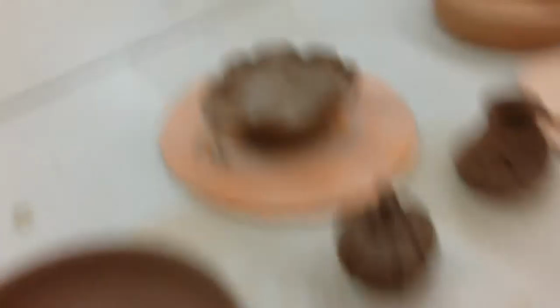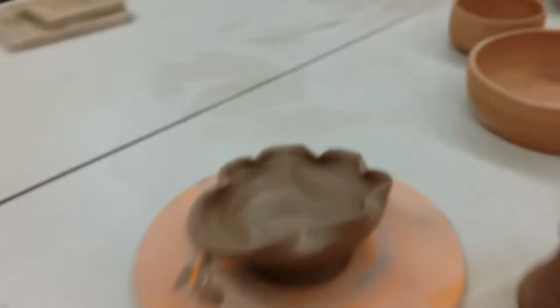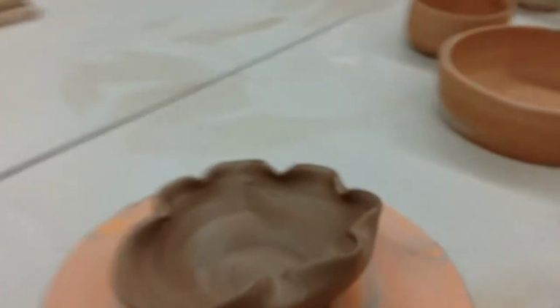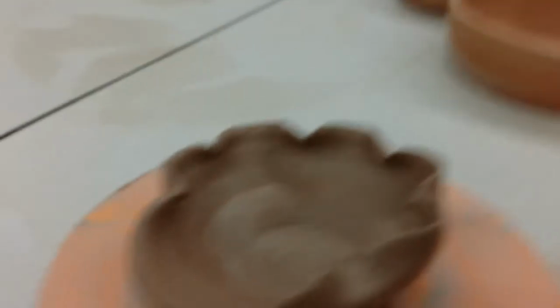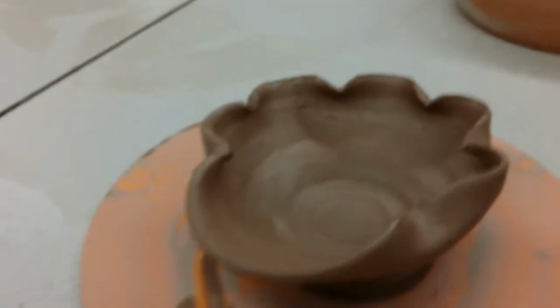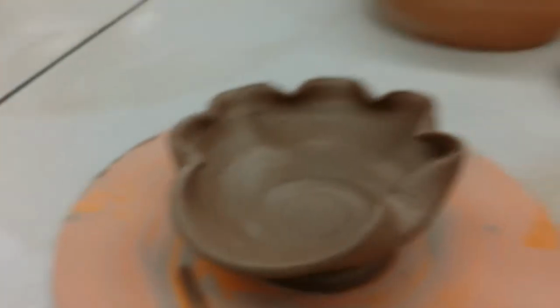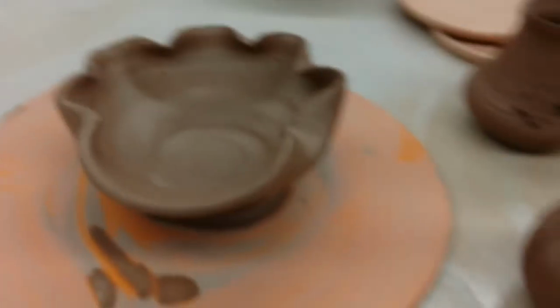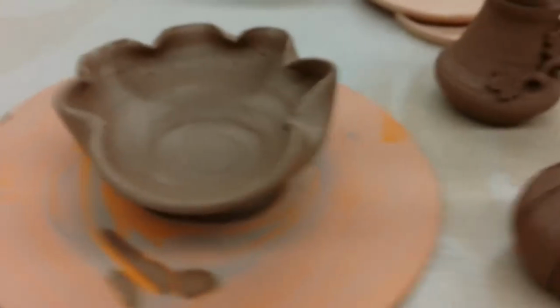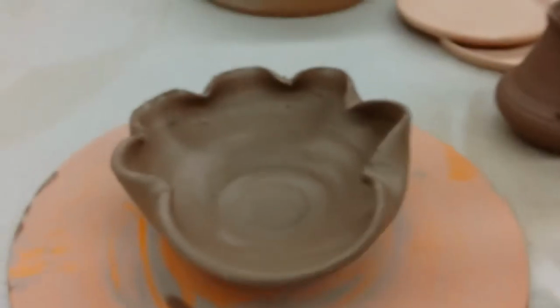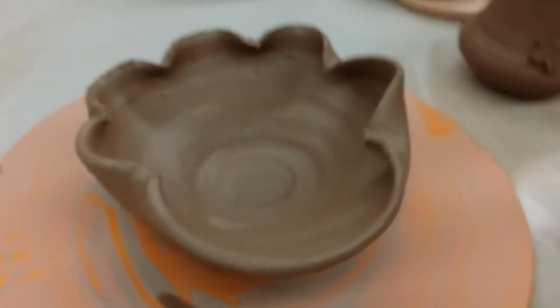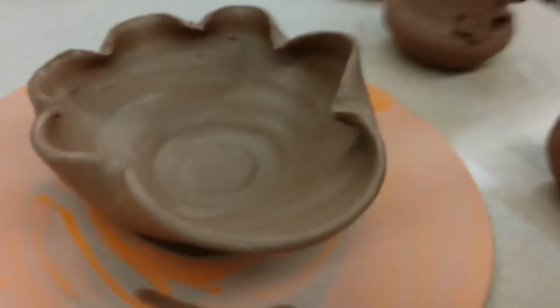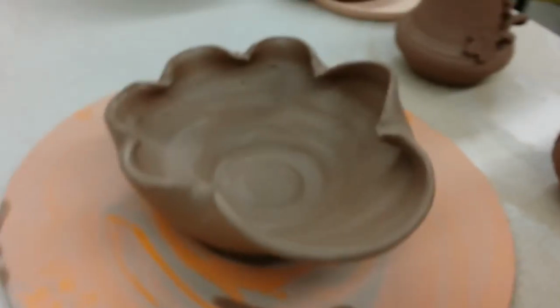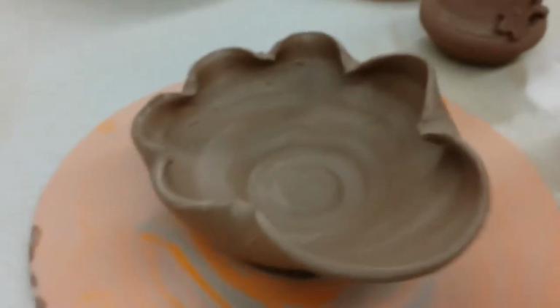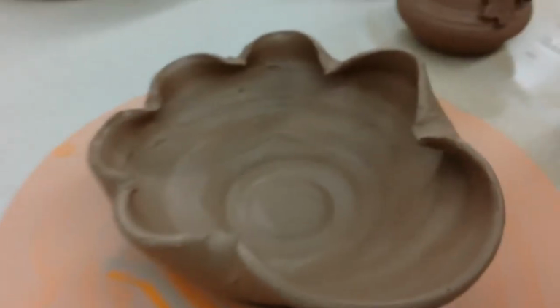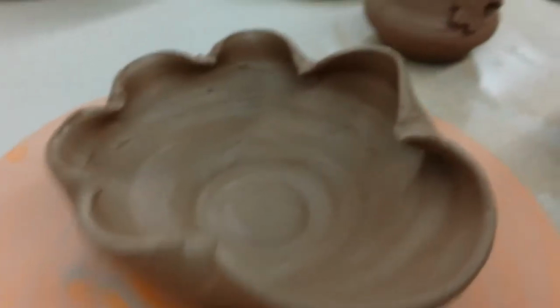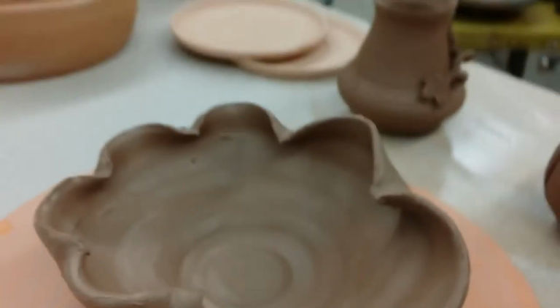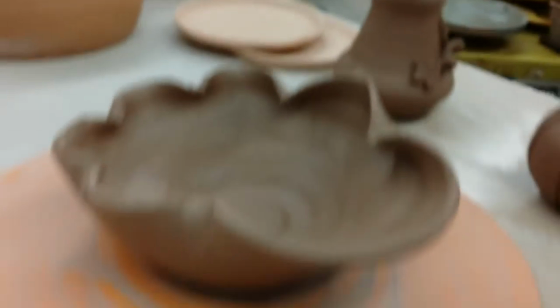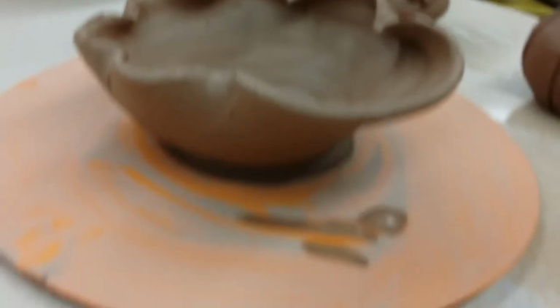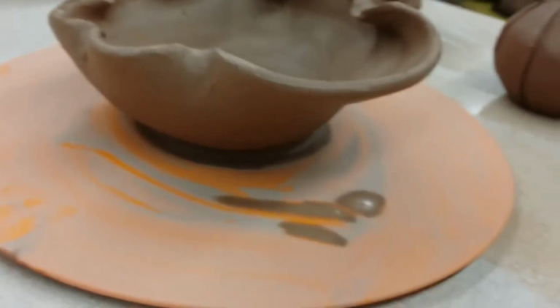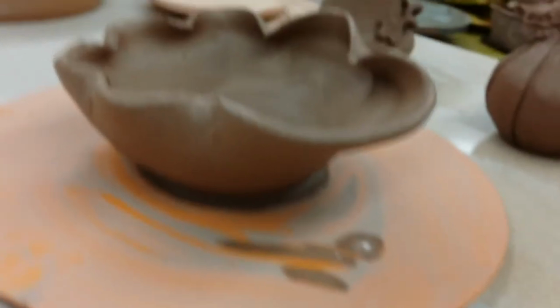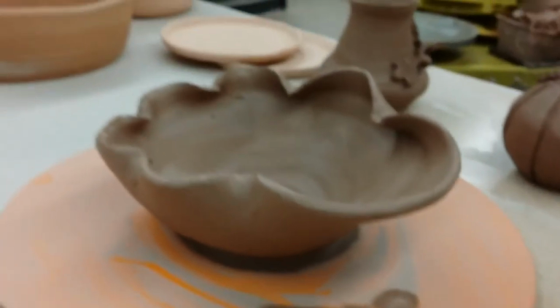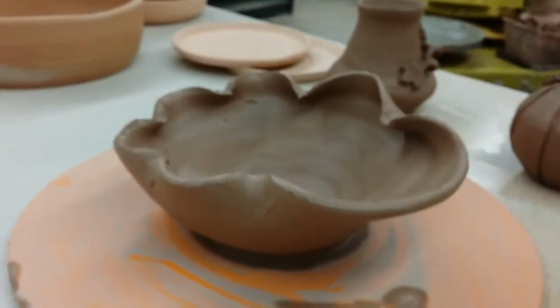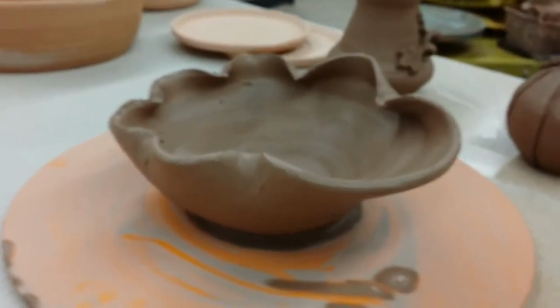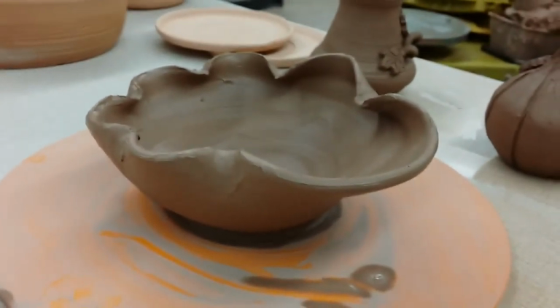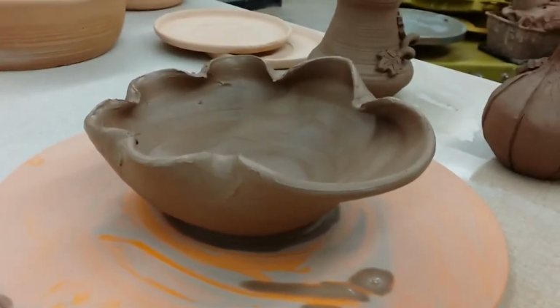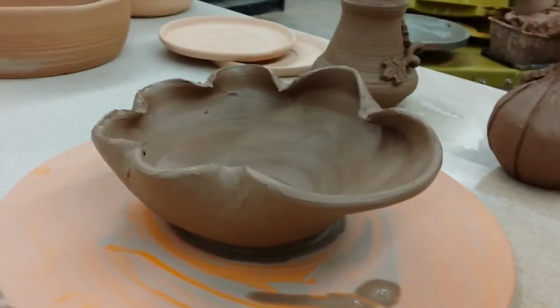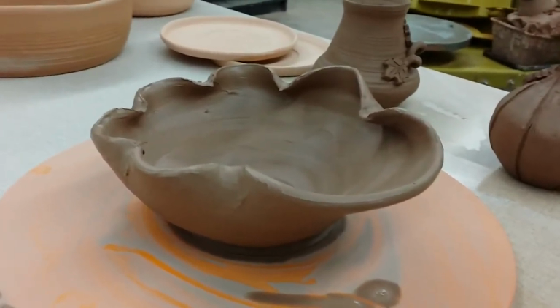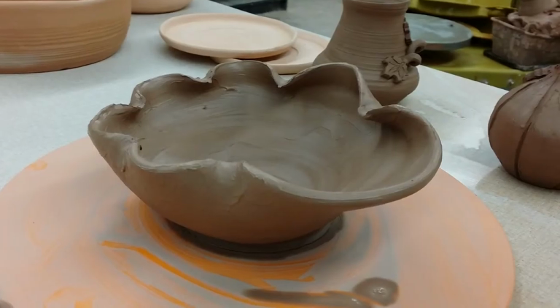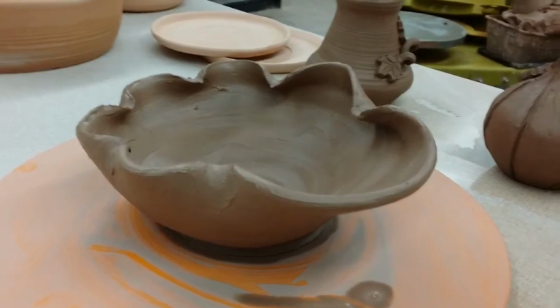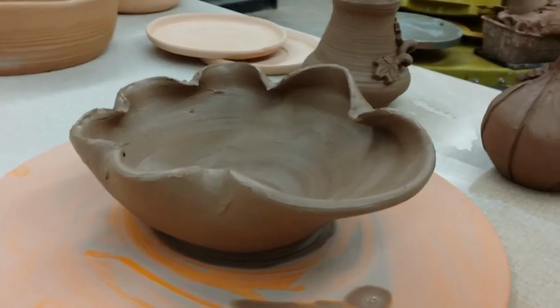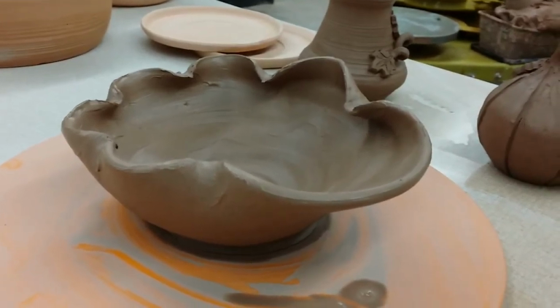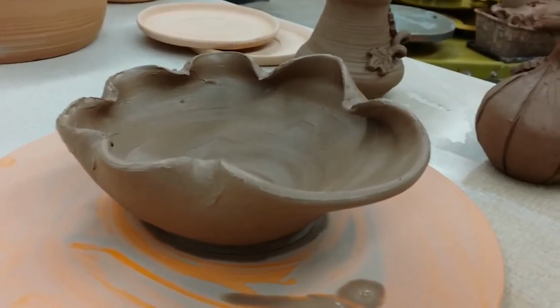Here's another bowl that Frances made. She's experimenting with shaping after throwing it. Looks good.